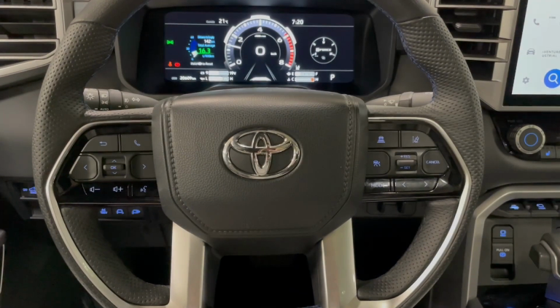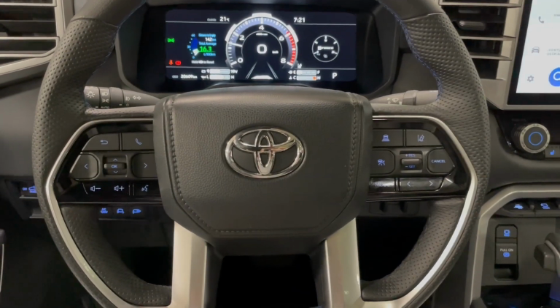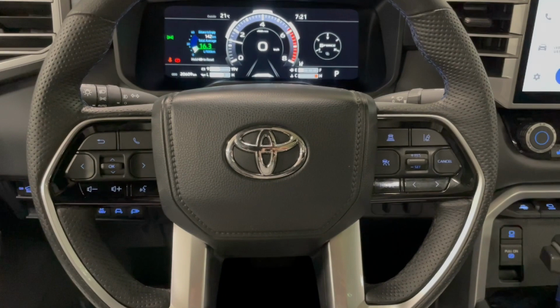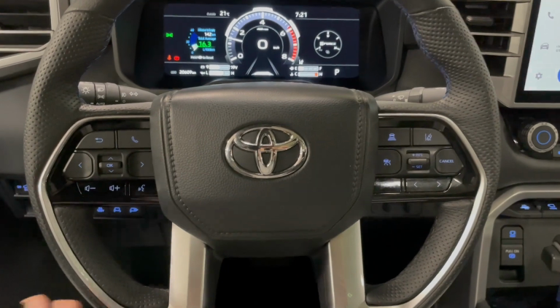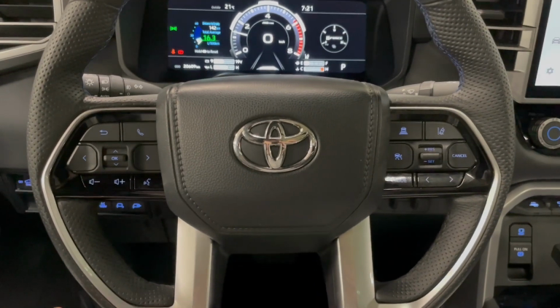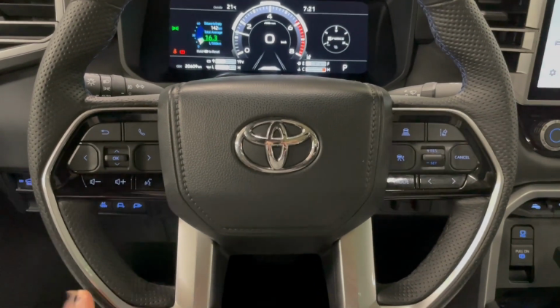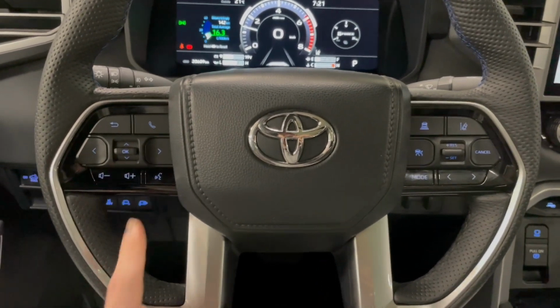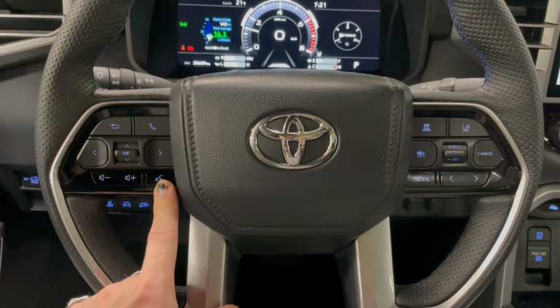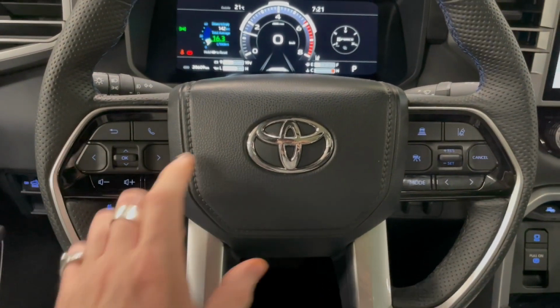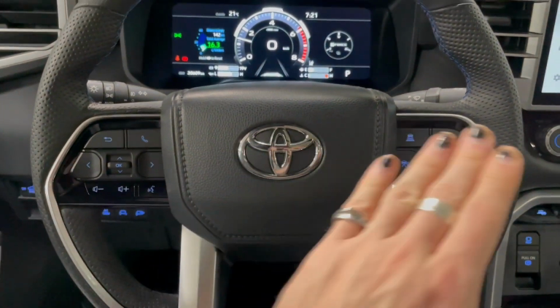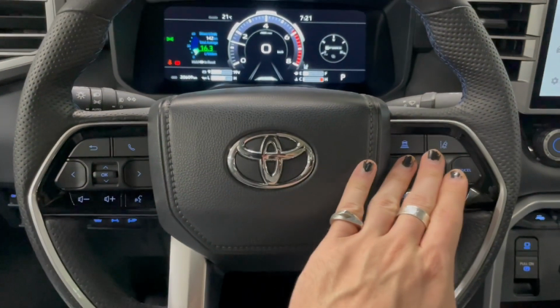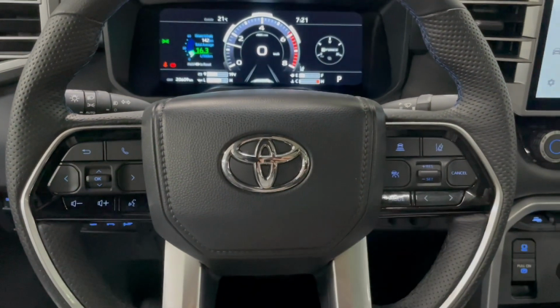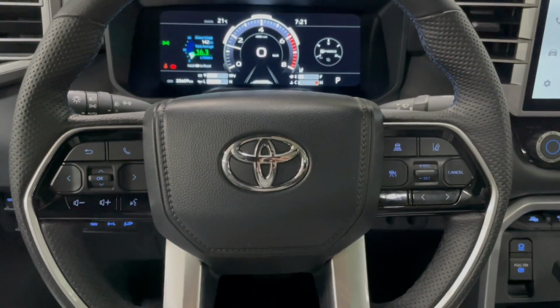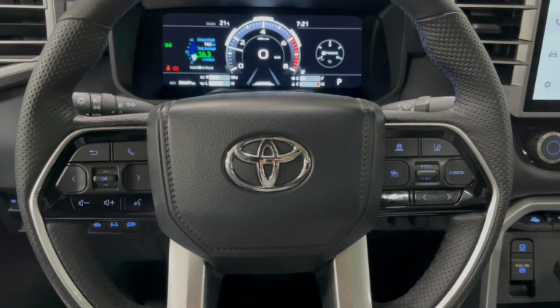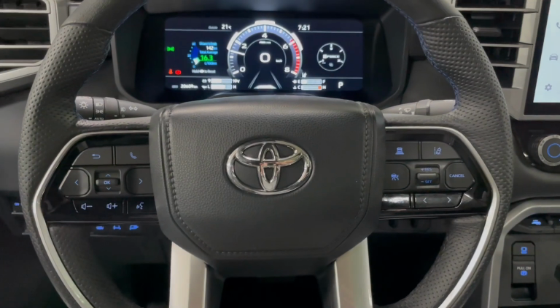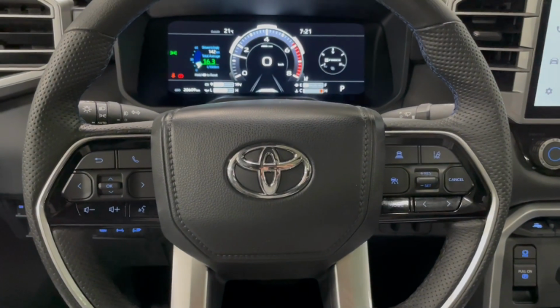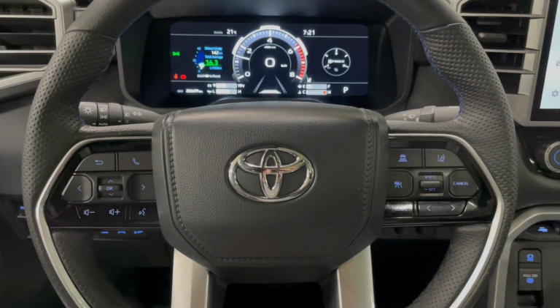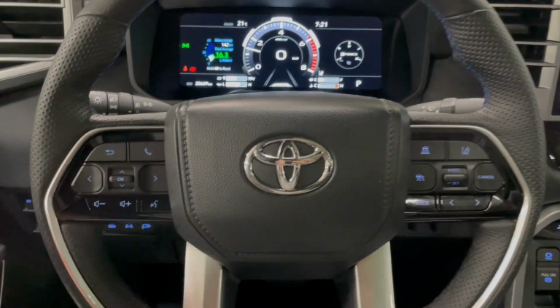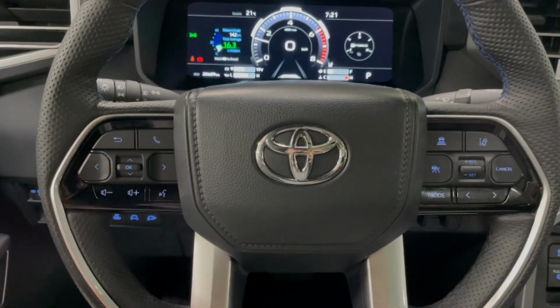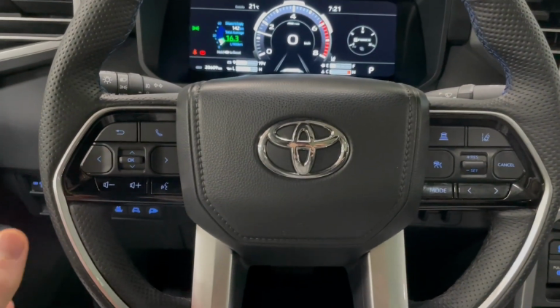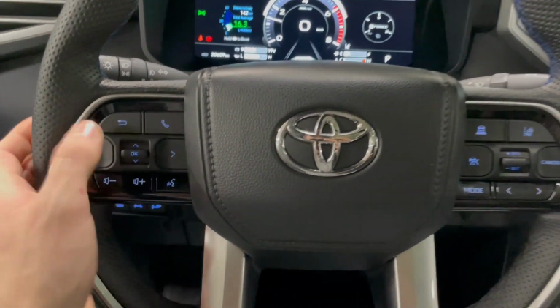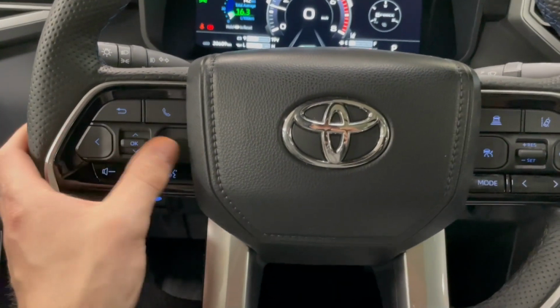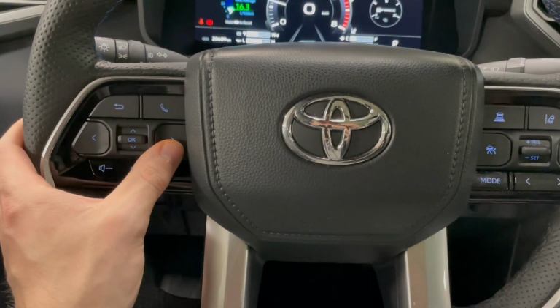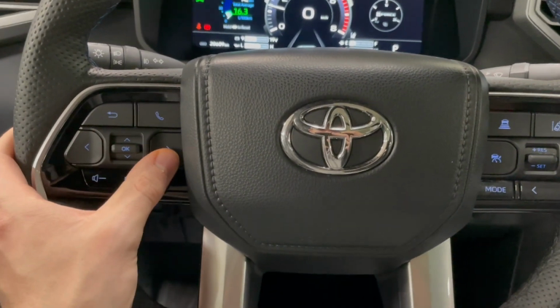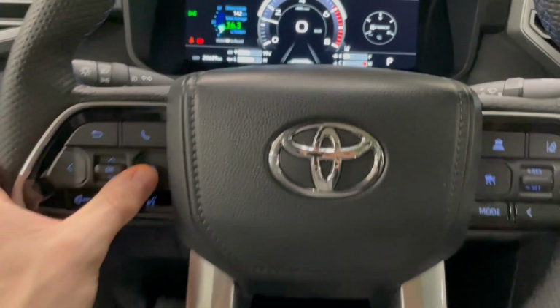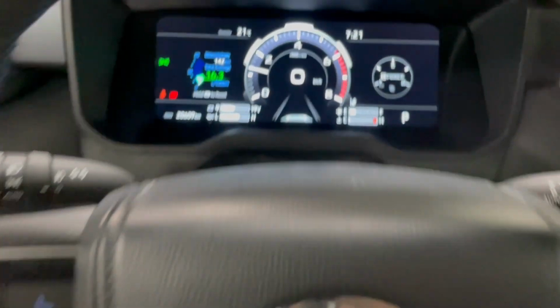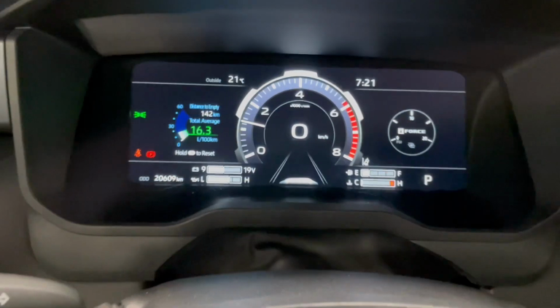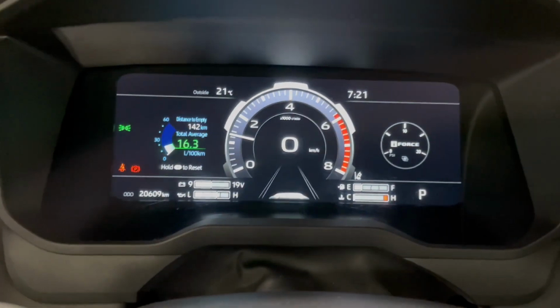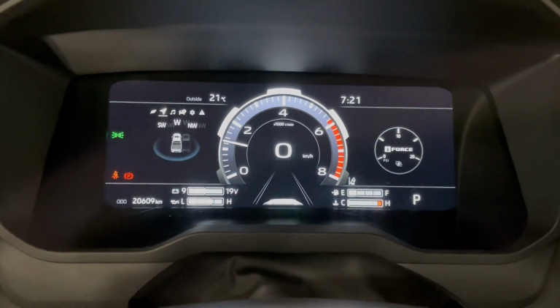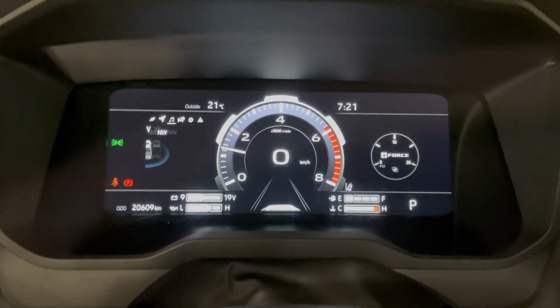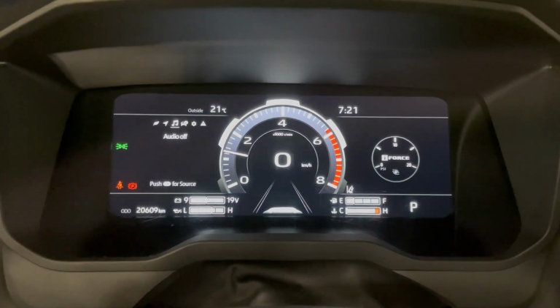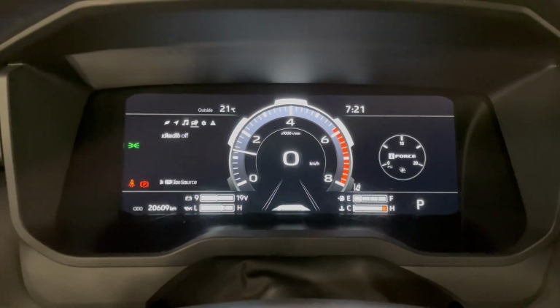On the steering wheel you have your audio controls, phone recalling, and voice recognition. You have your Toyota Safety Sense settings on the right side of the steering wheel. You can also navigate through your multi-information display using the buttons on the left side of the steering wheel. You do have a fully digital display as well.